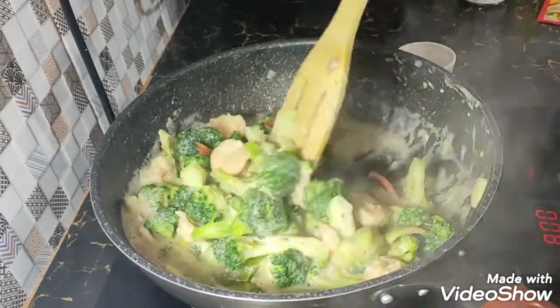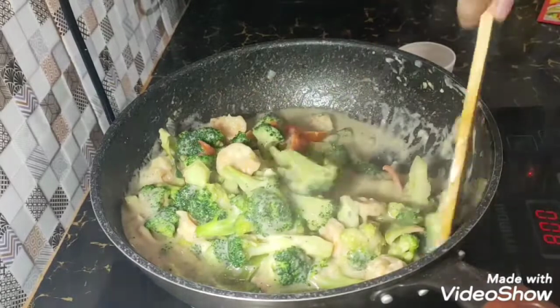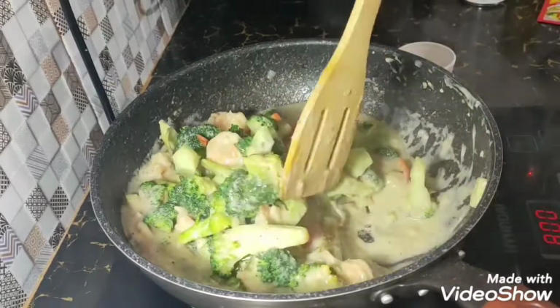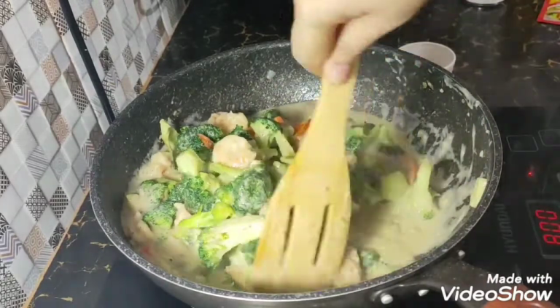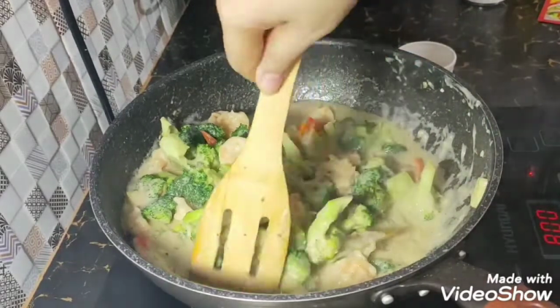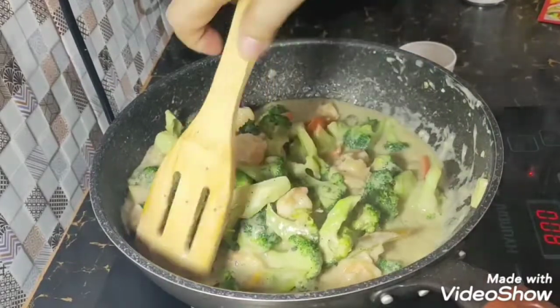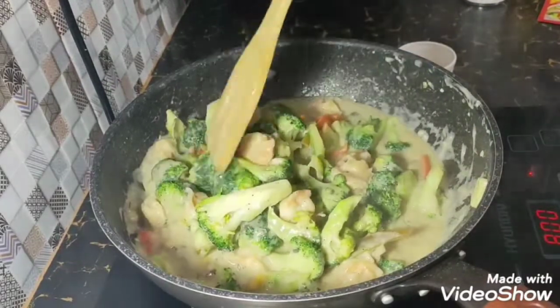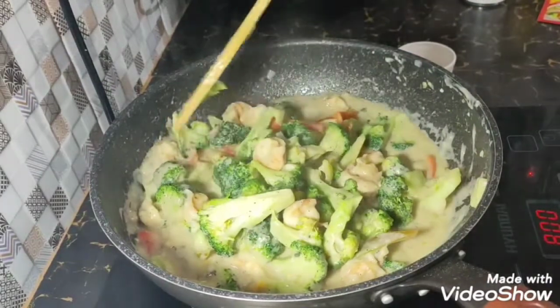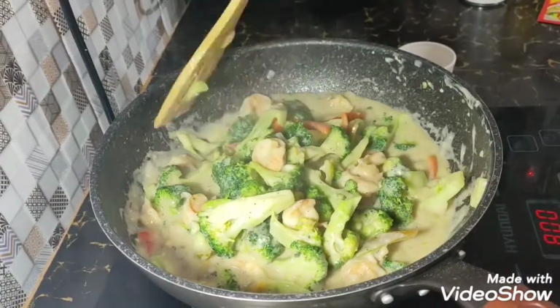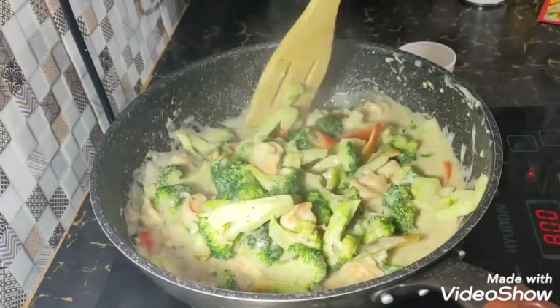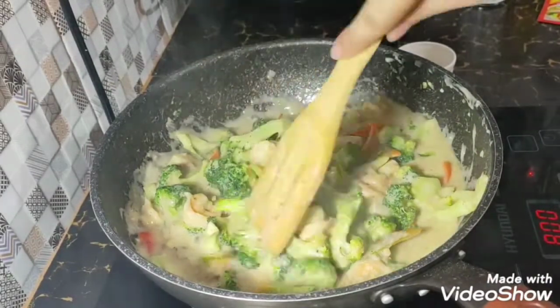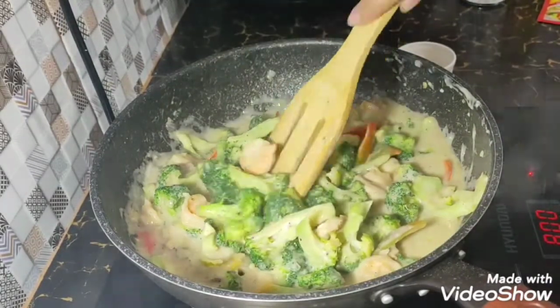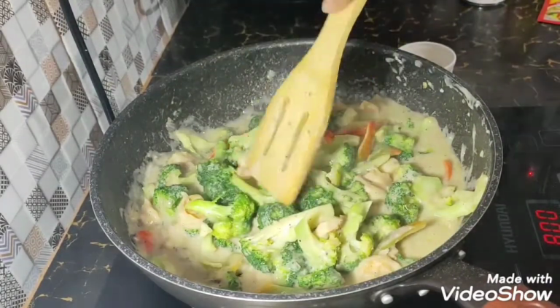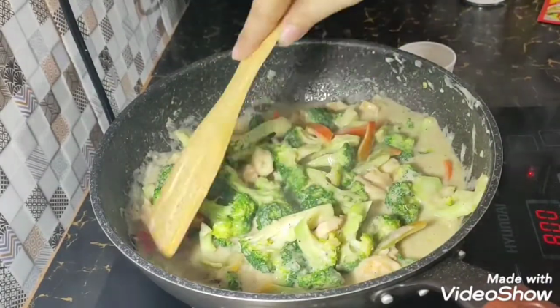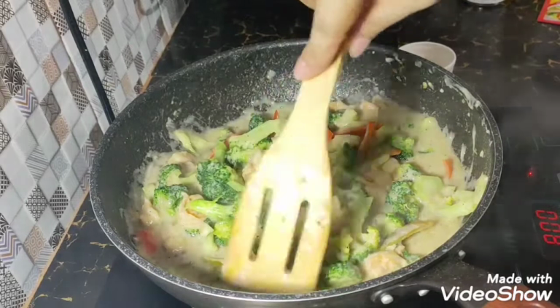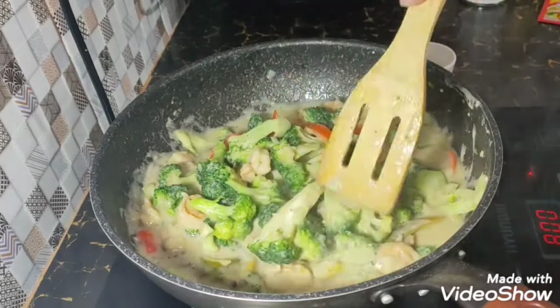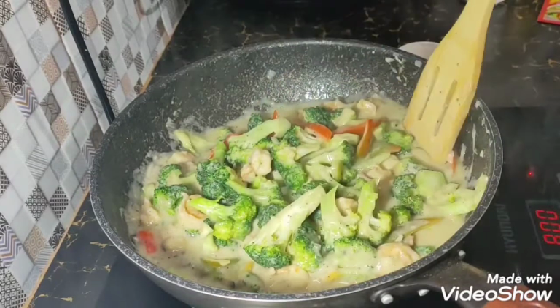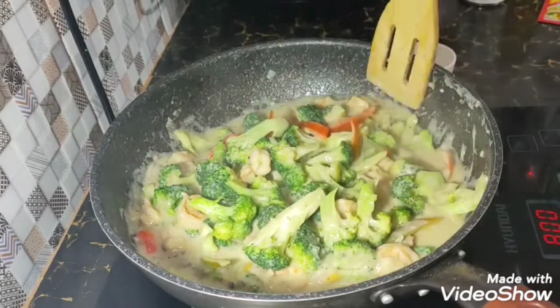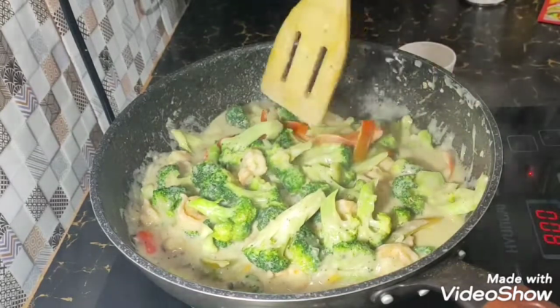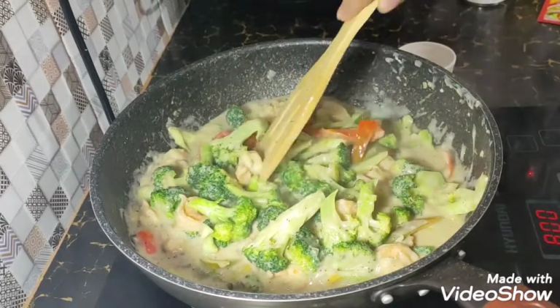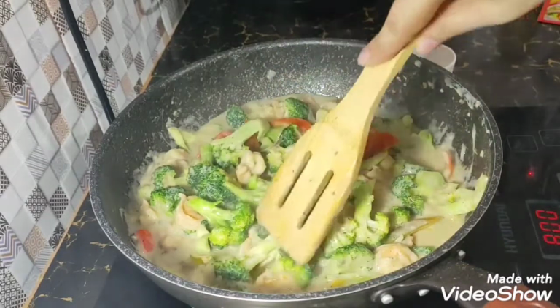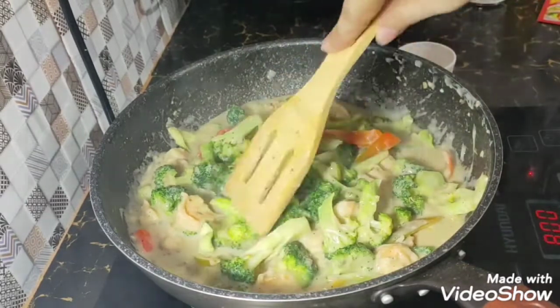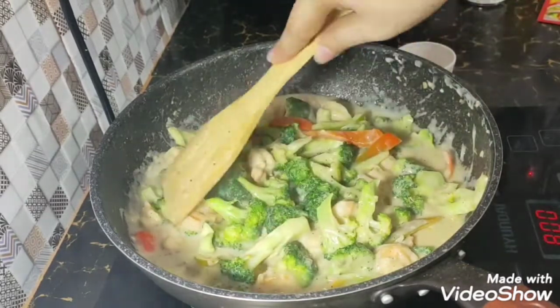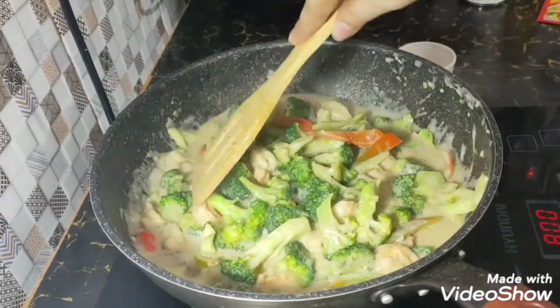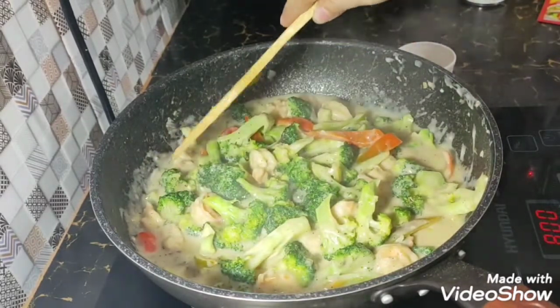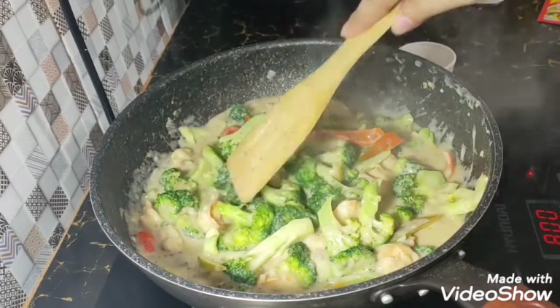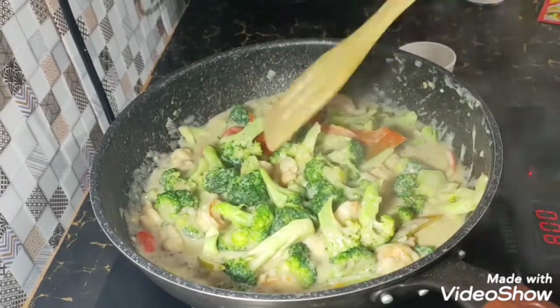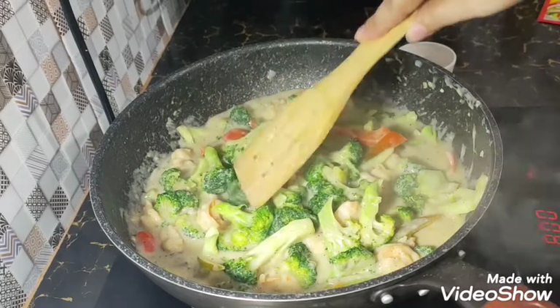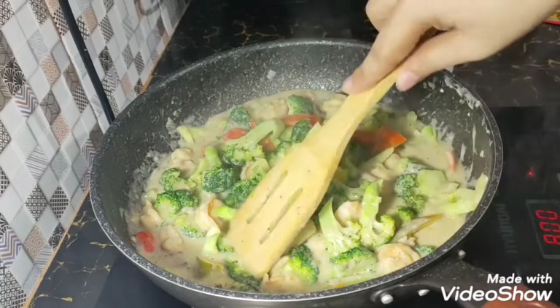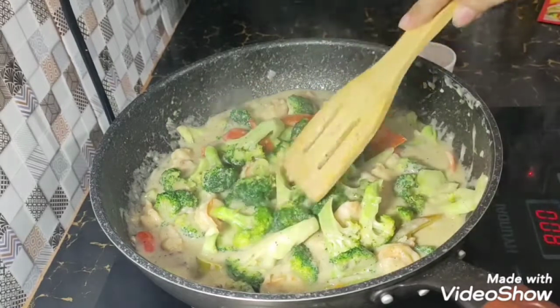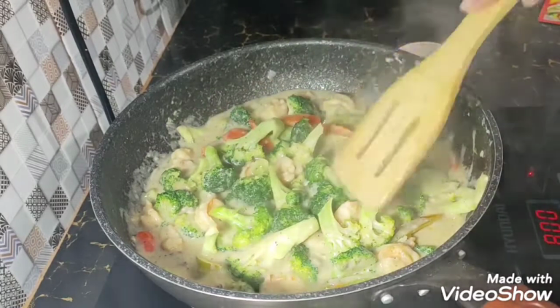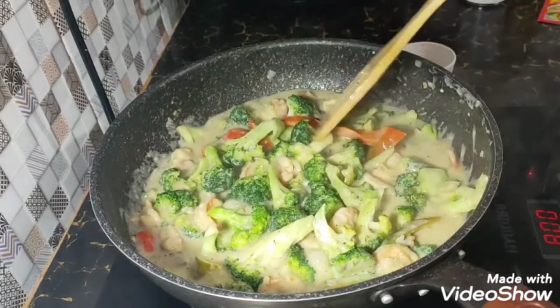And we're ready to serve. Ayan. This is yummy with rice. Even much better for — bread. Asawa ko, bread lang ang ipapartner.